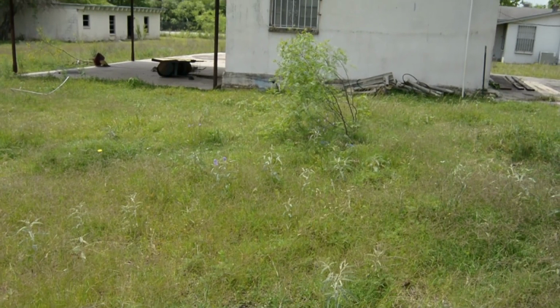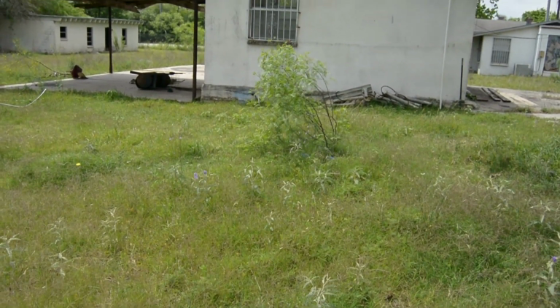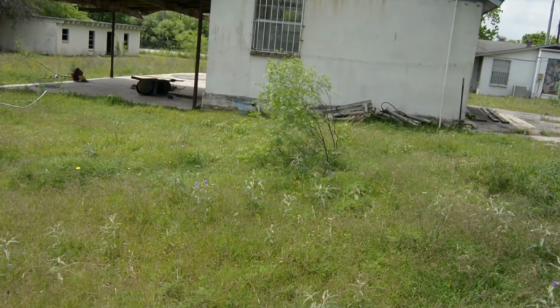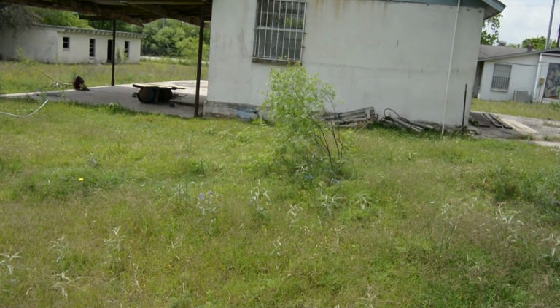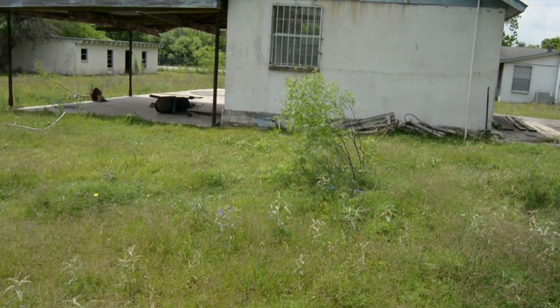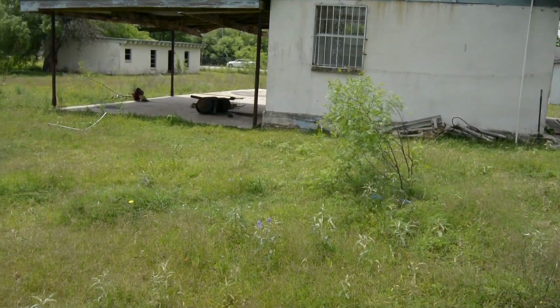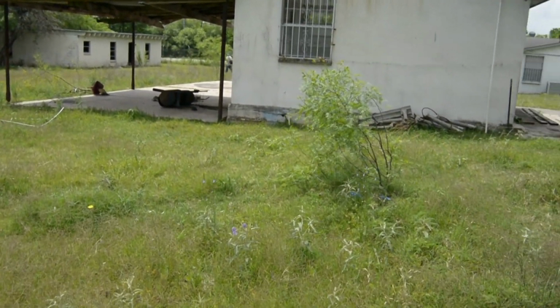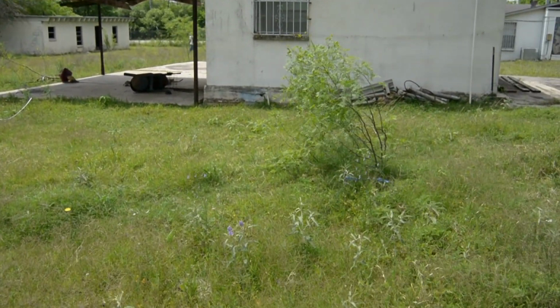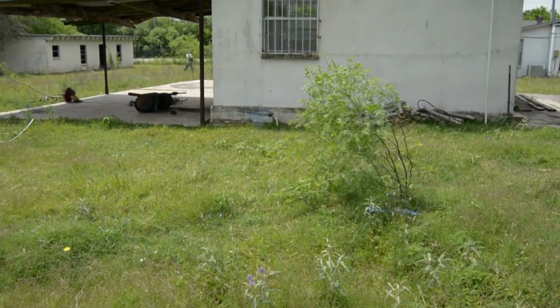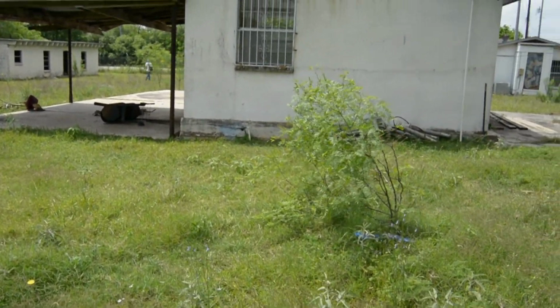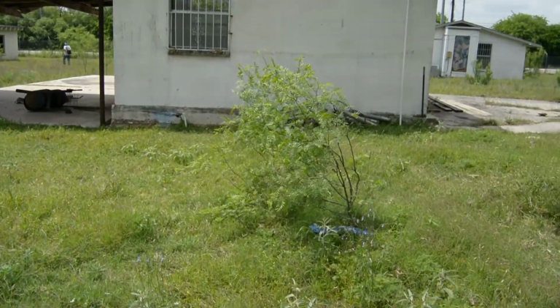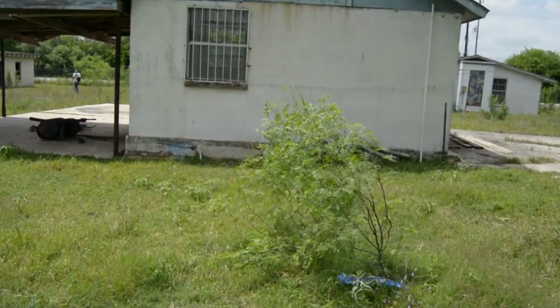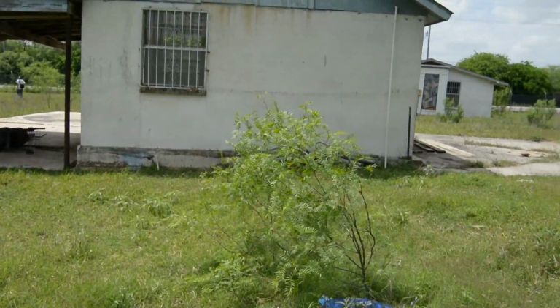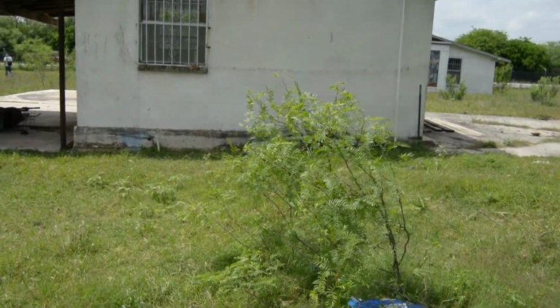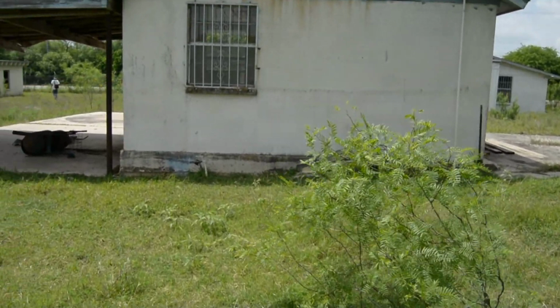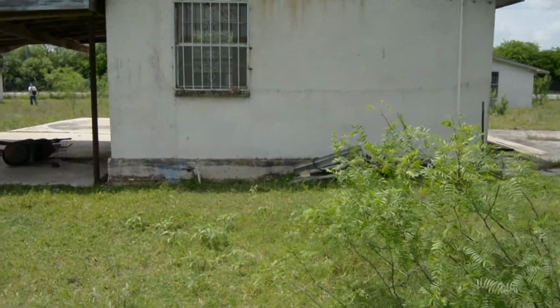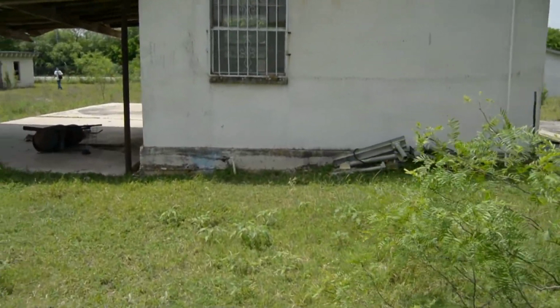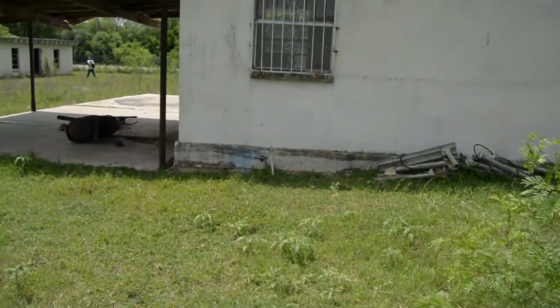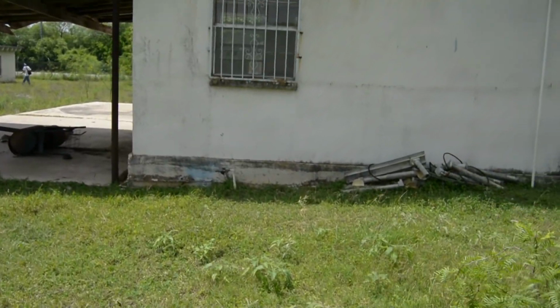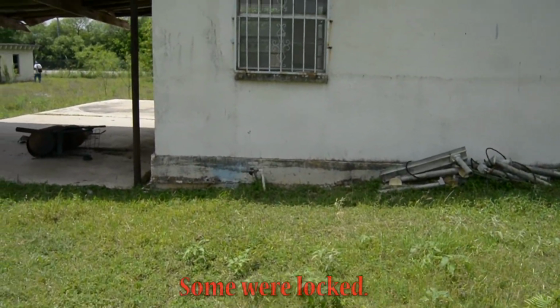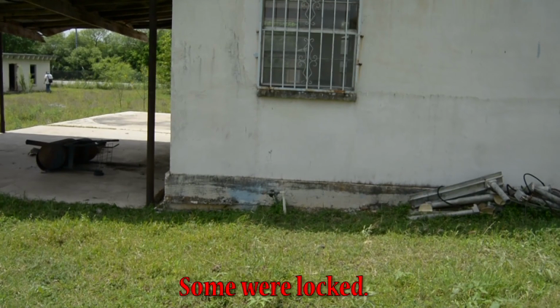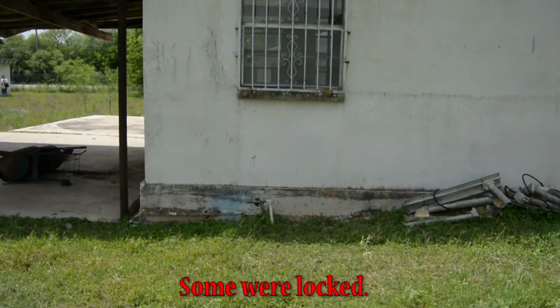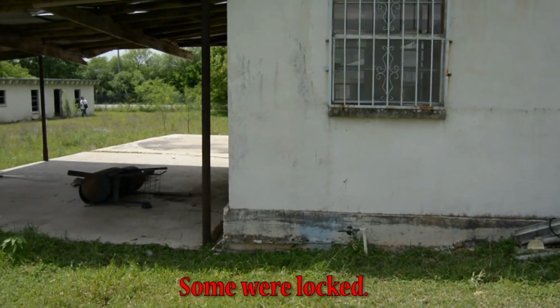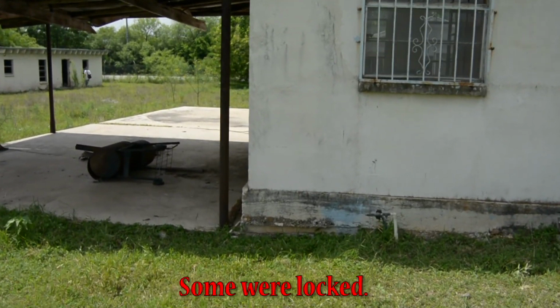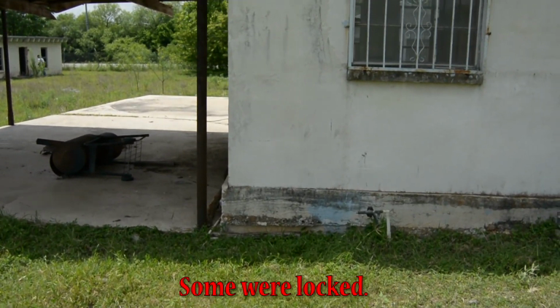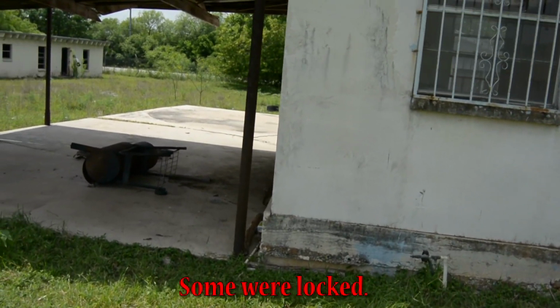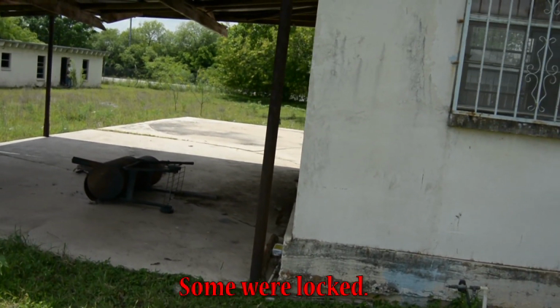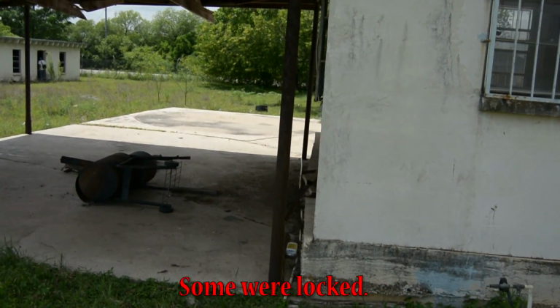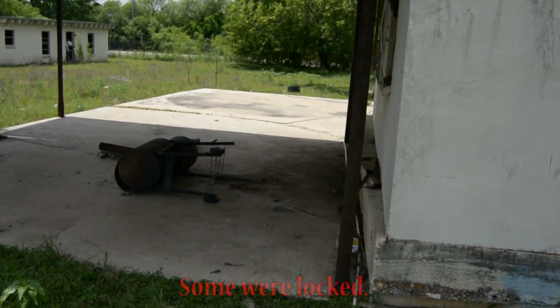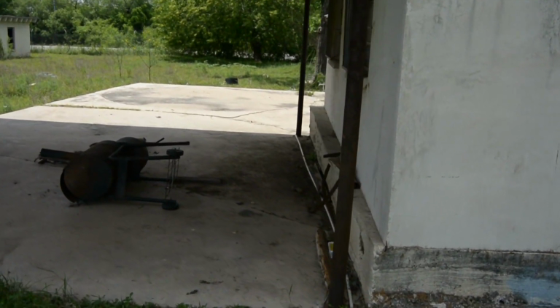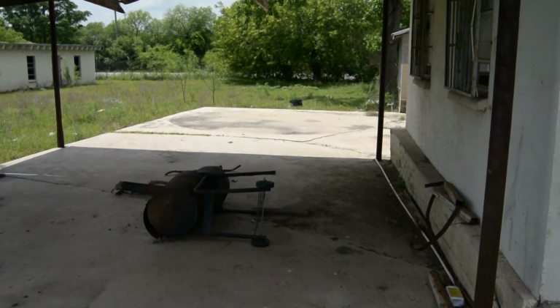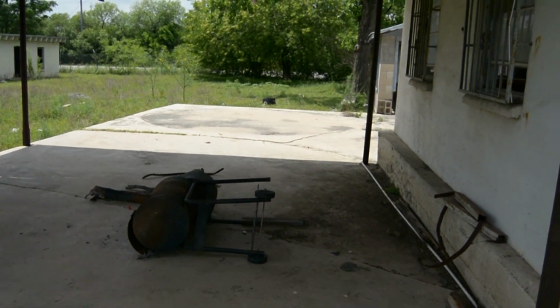What's up guys, Urban Haunted here. We are at a place where there's like a couple abandoned homes. Let's go check it out.